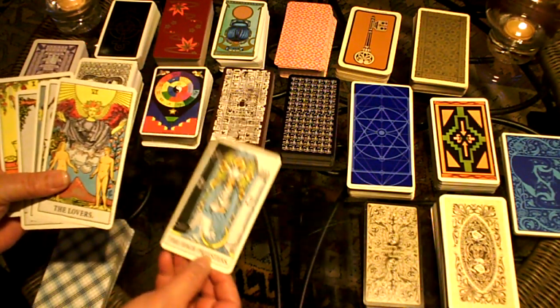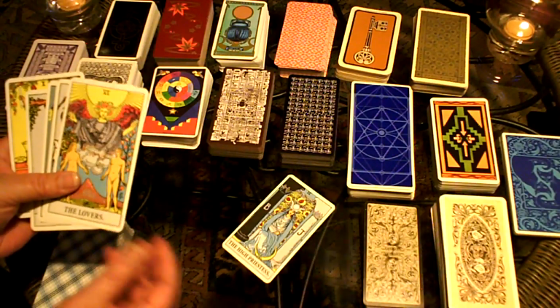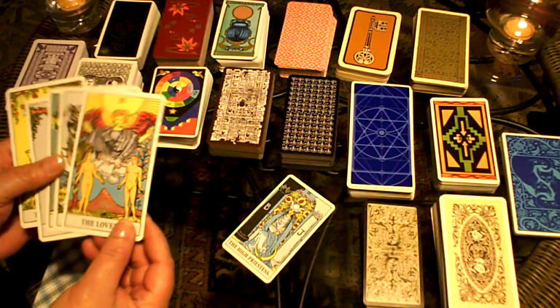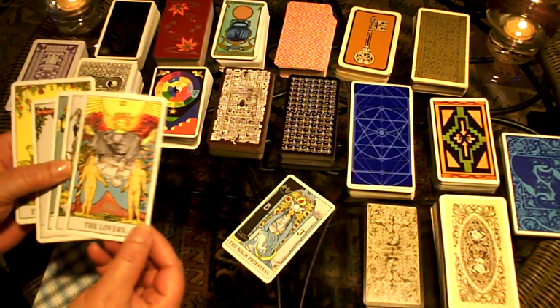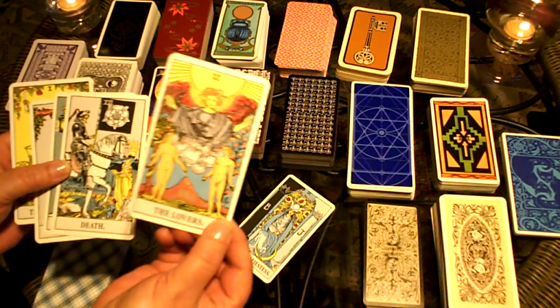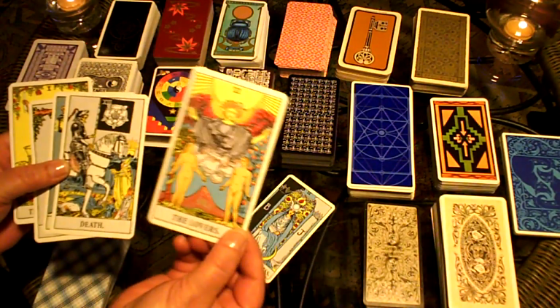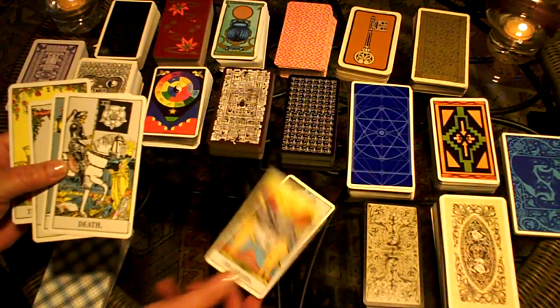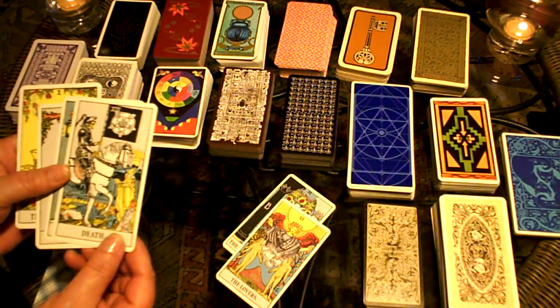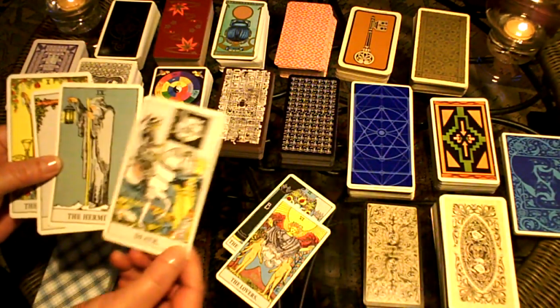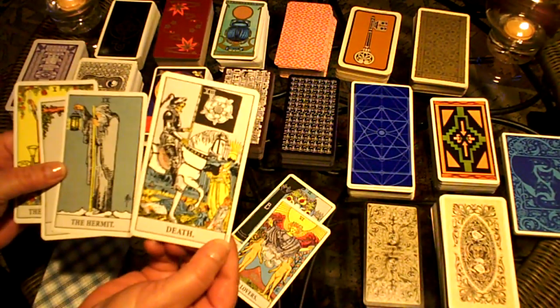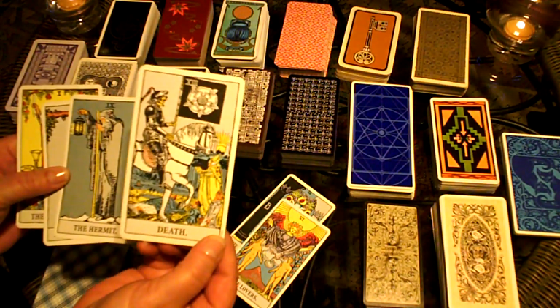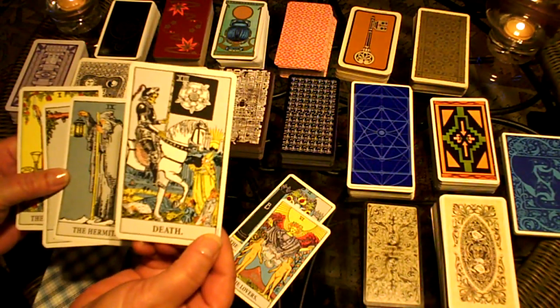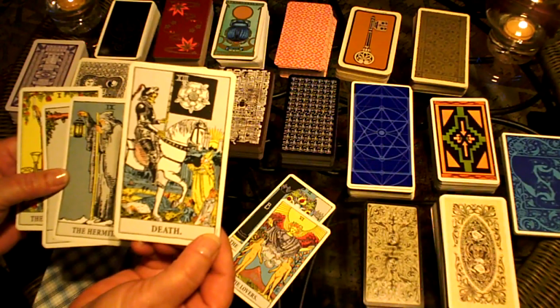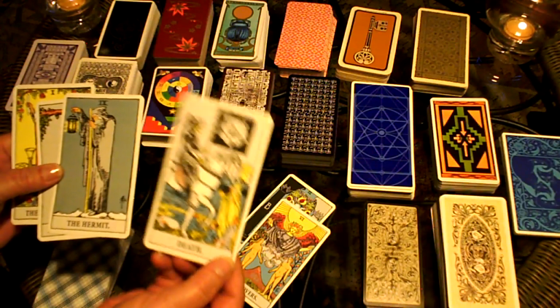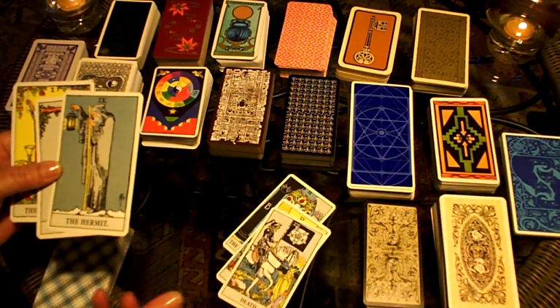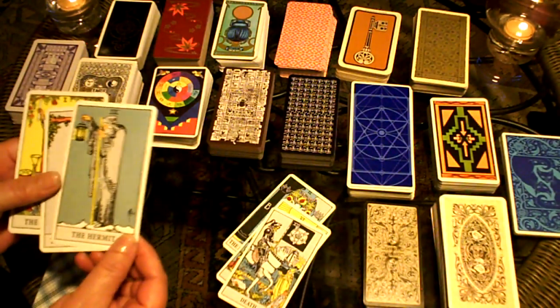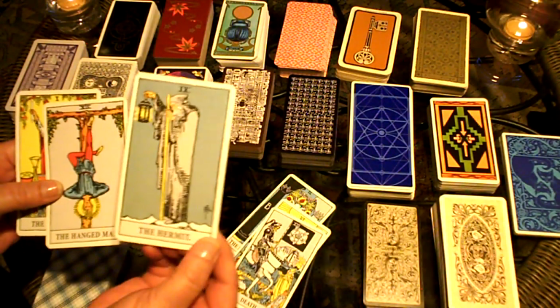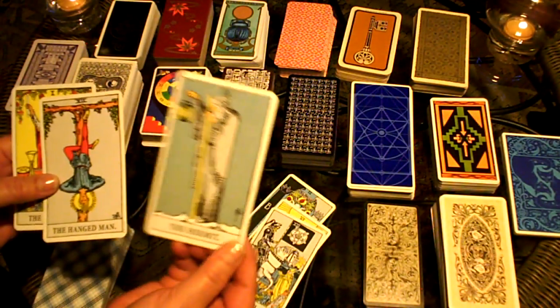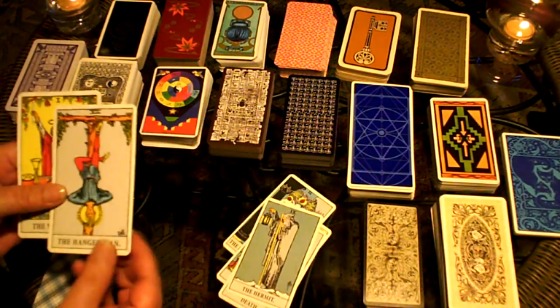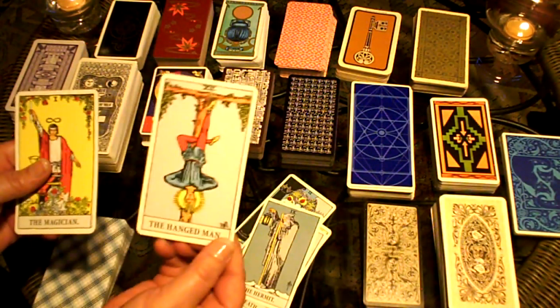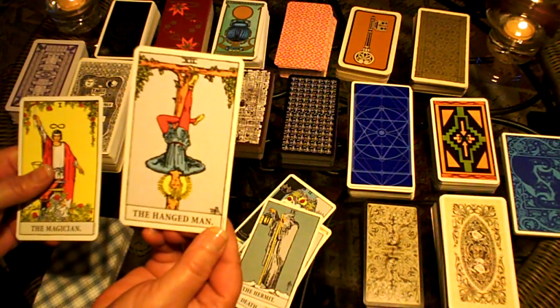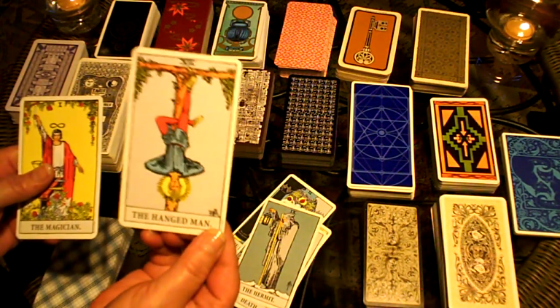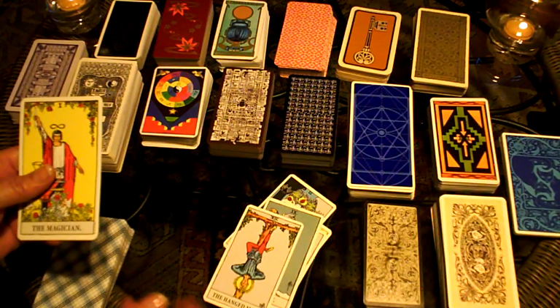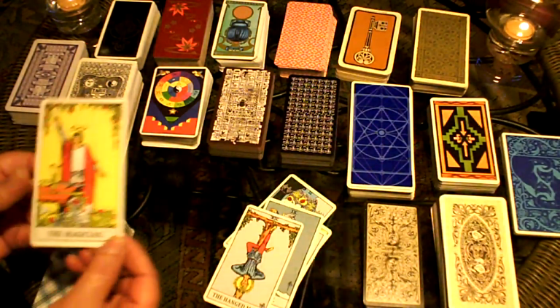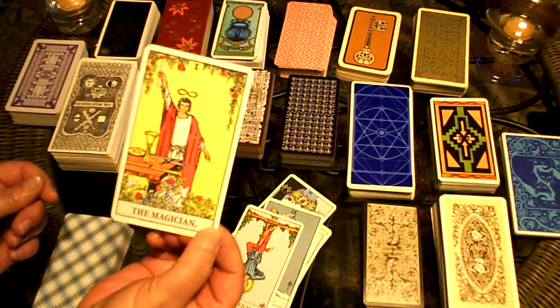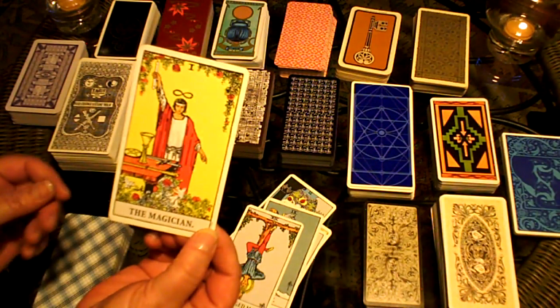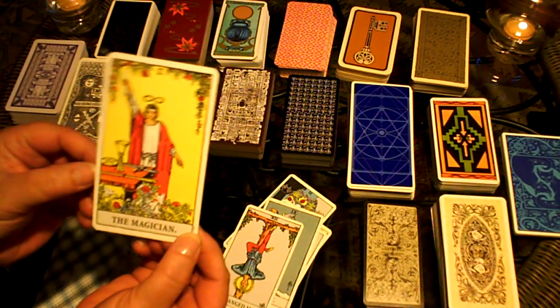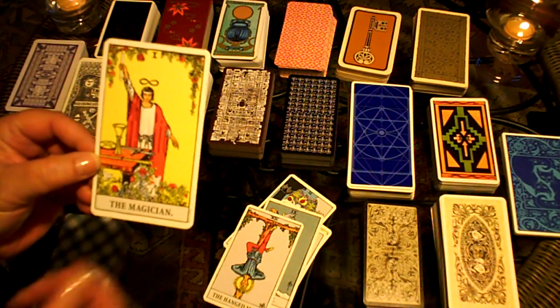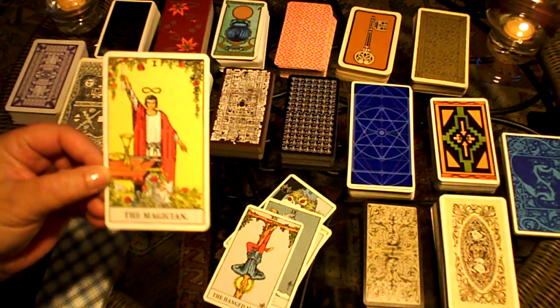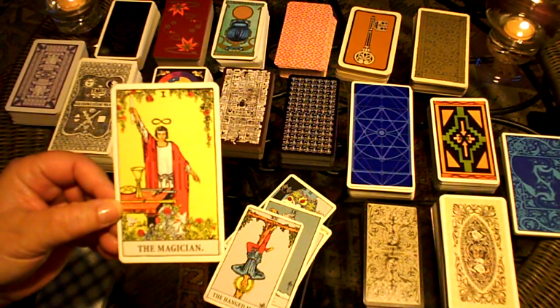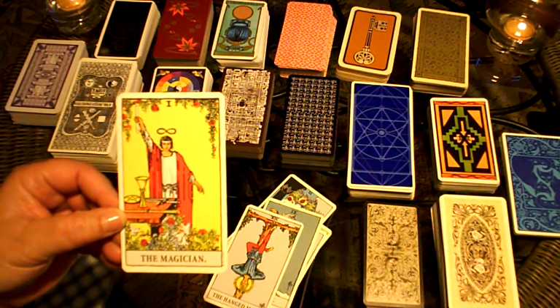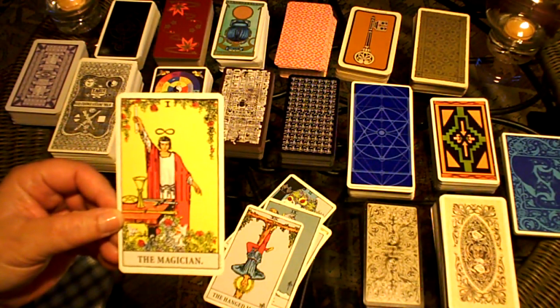Examples include the High Priestess, the Lovers, the Death card — a lot of people are familiar with that — the Hermit, the Hanged Man, and the Magician. This one is quite well known for the Rider deck.